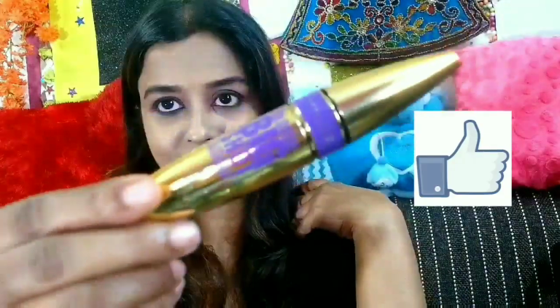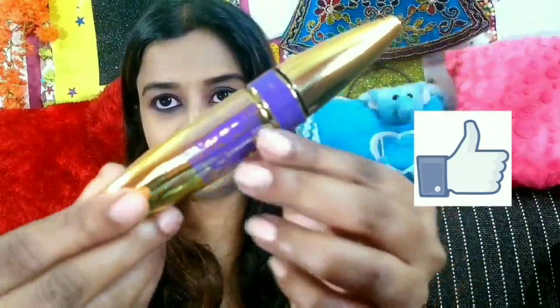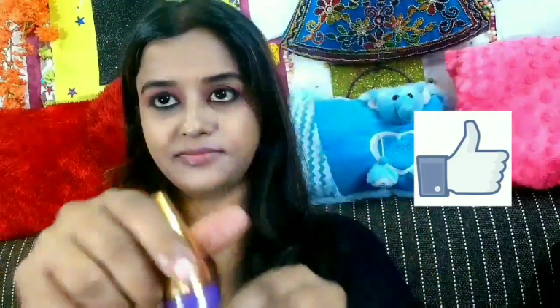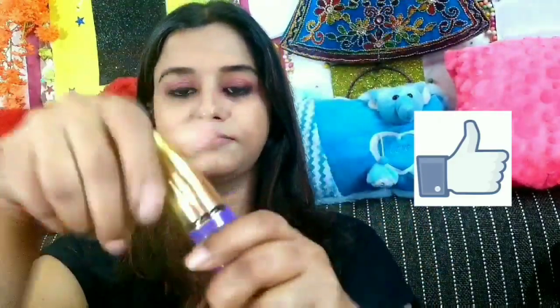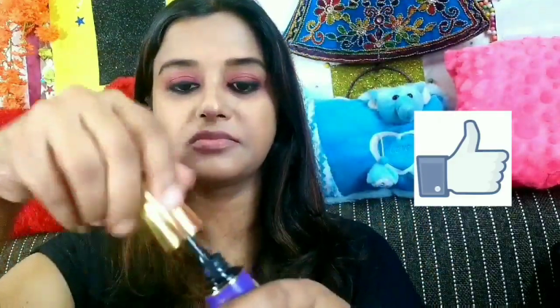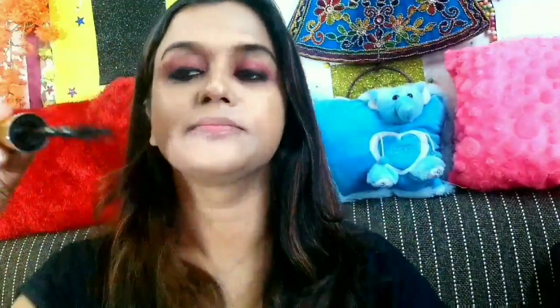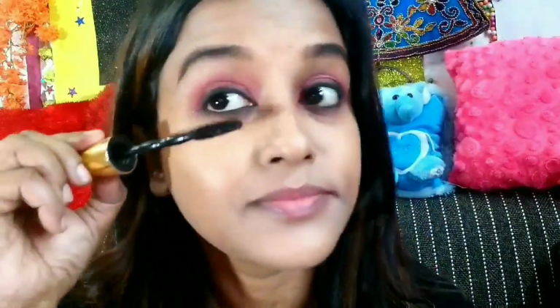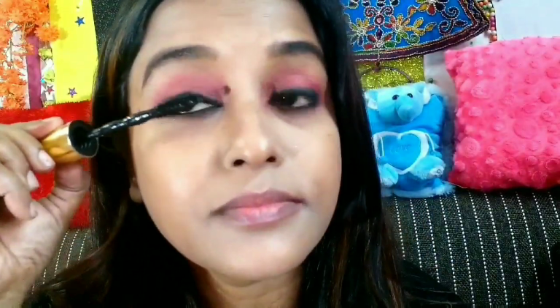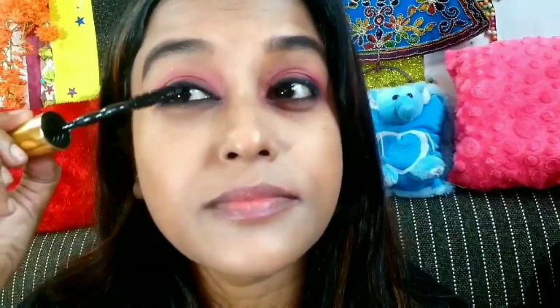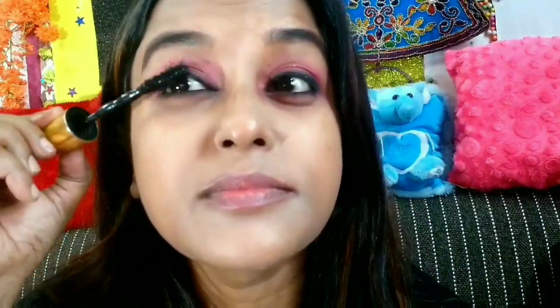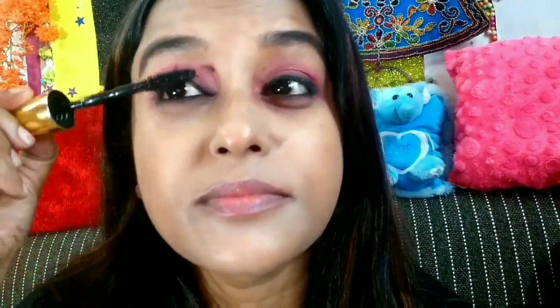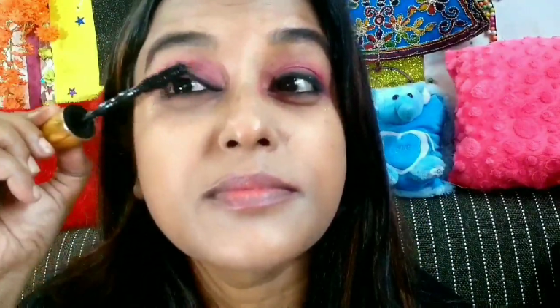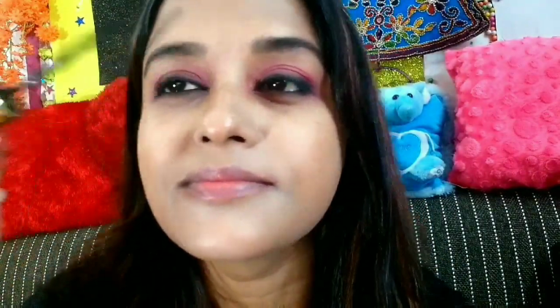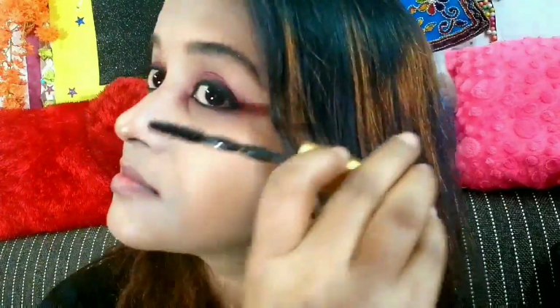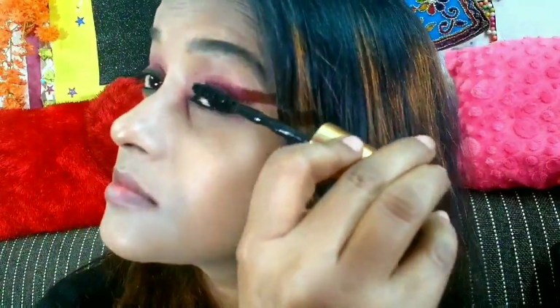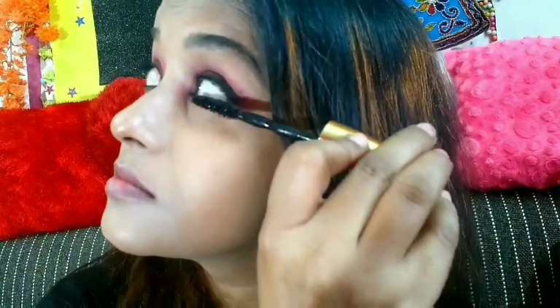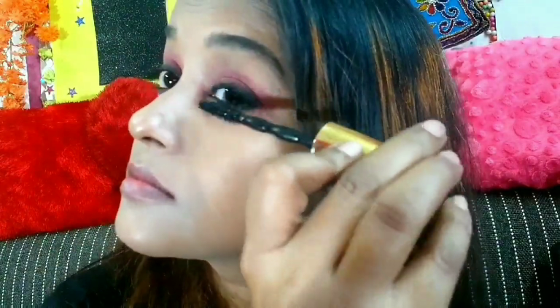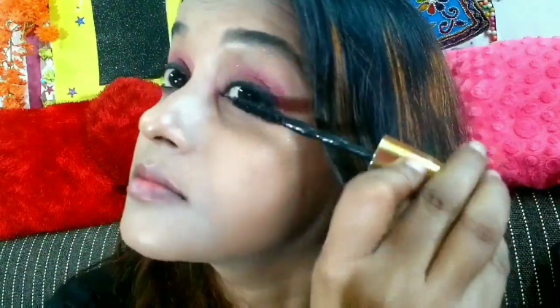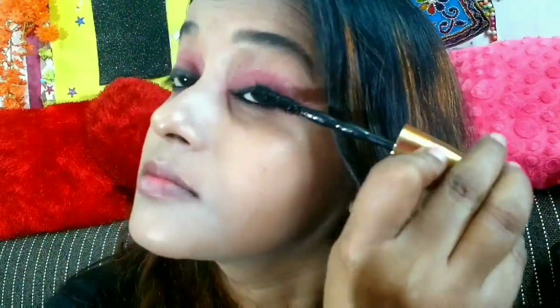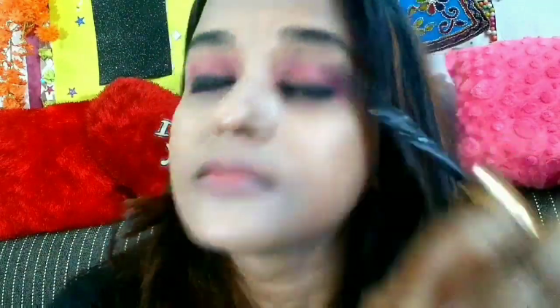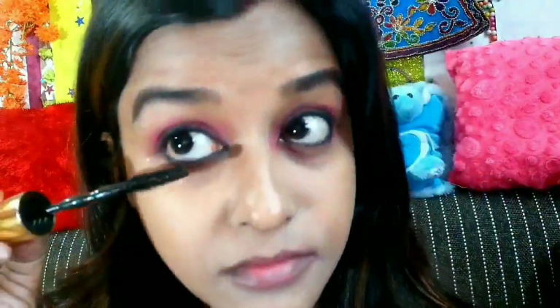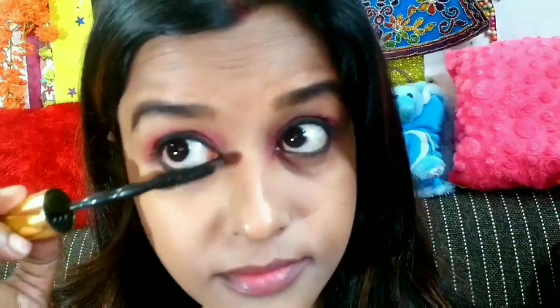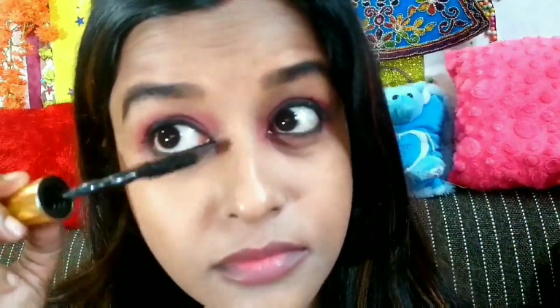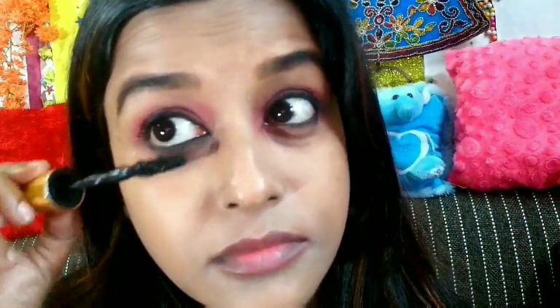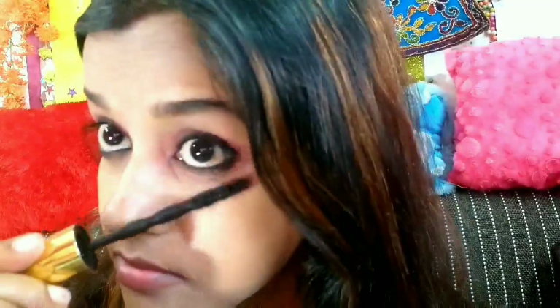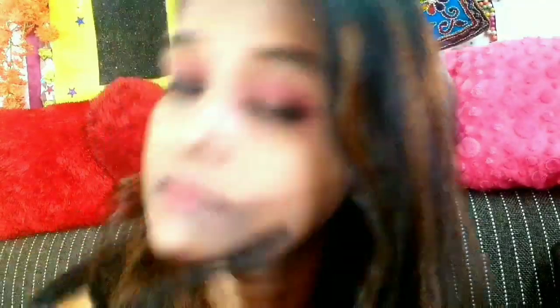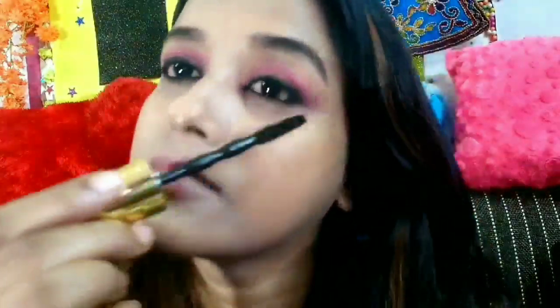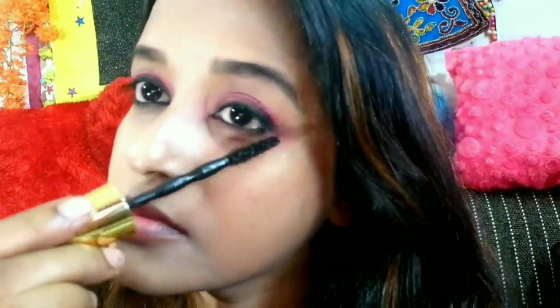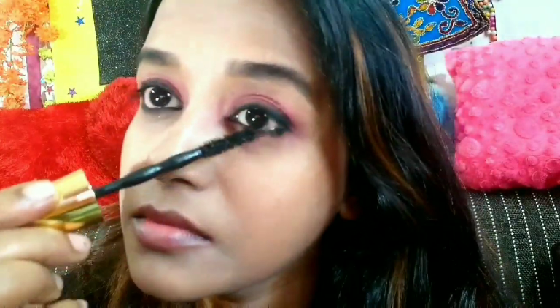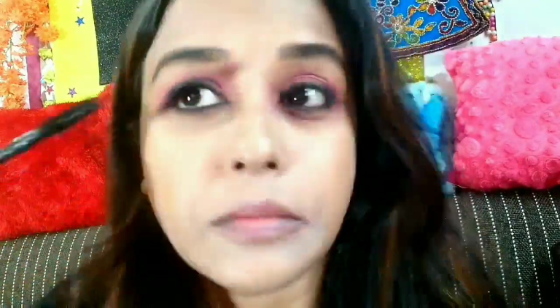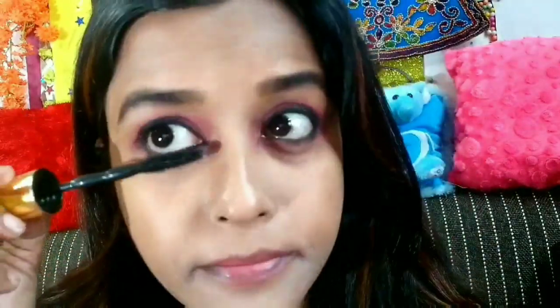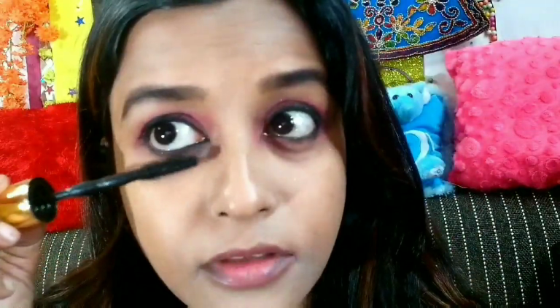This is Maybelline's Big Shot mascara. It is really really good, and those who can't use false eyelashes should go for this mascara — after using this mascara I believe you won't feel the need for falsies.